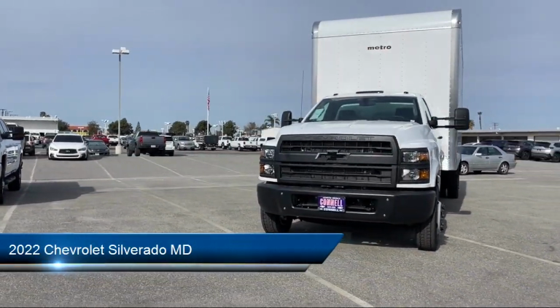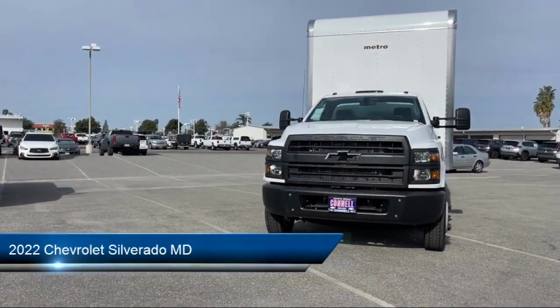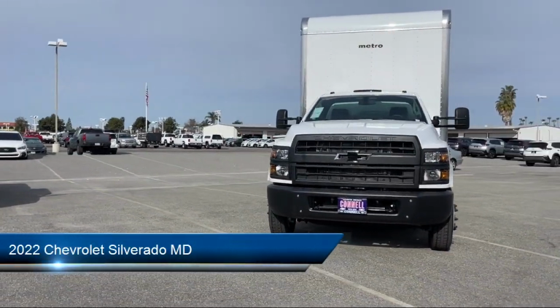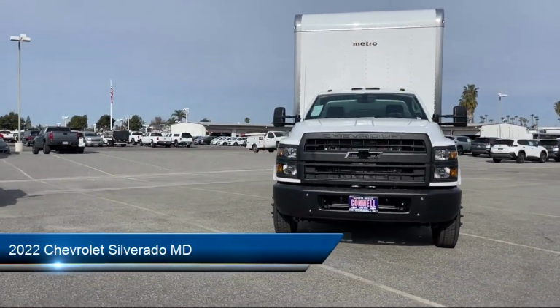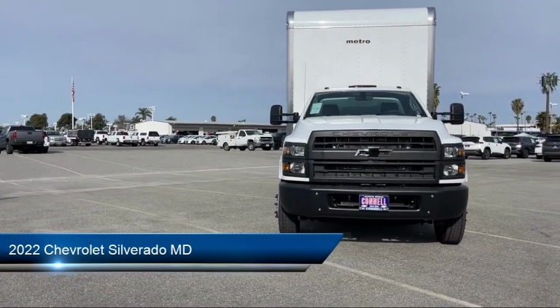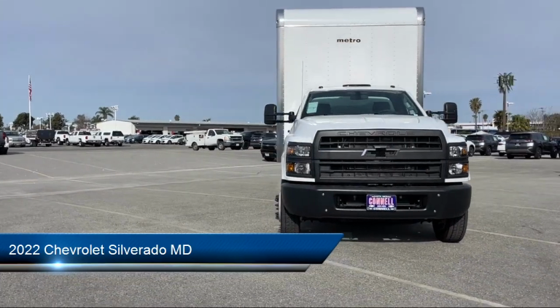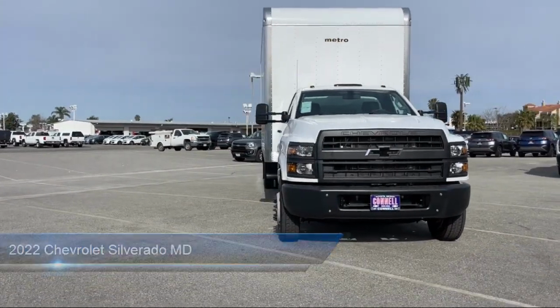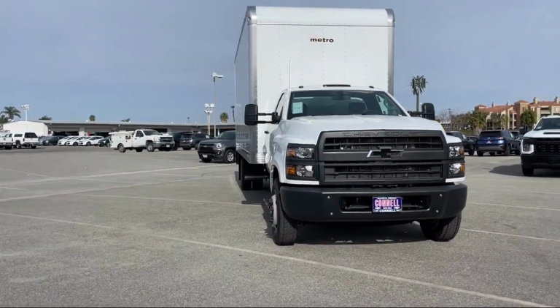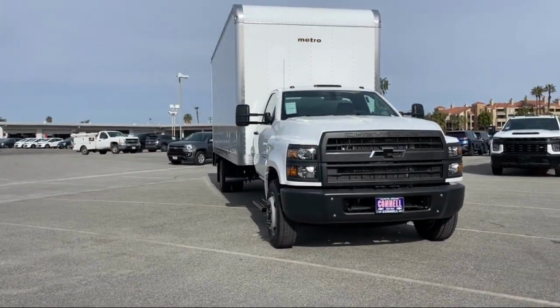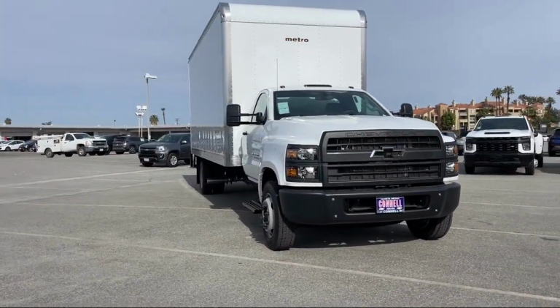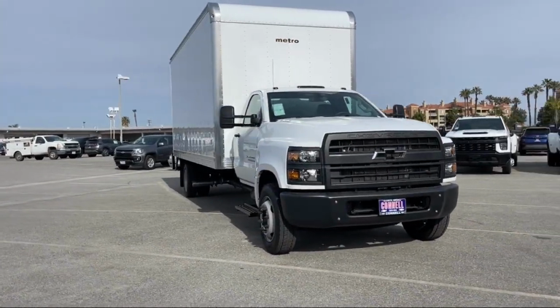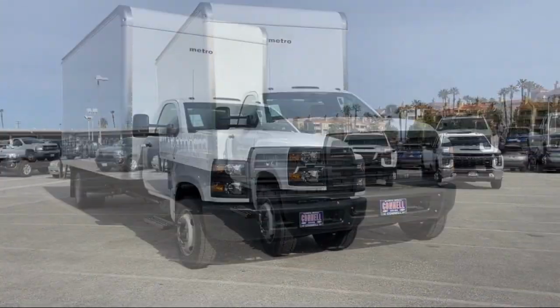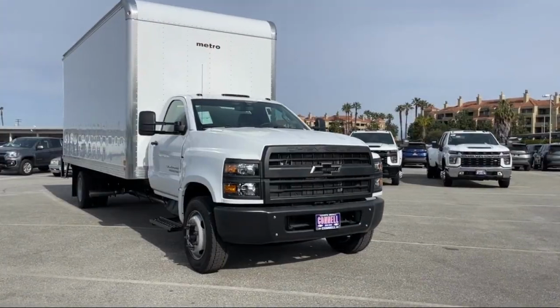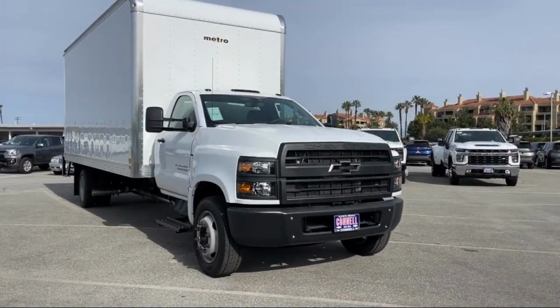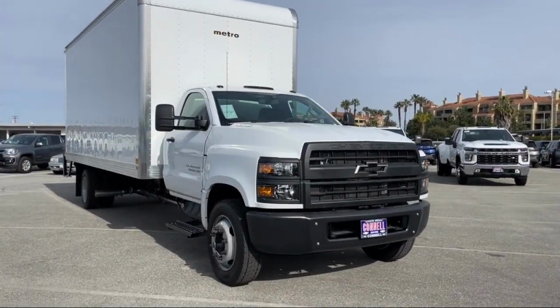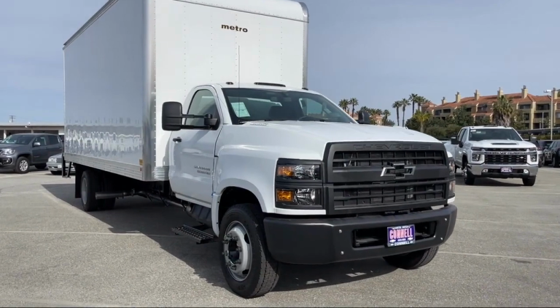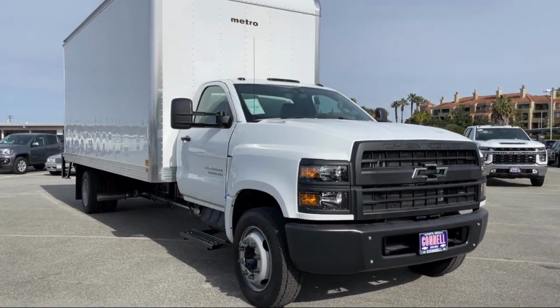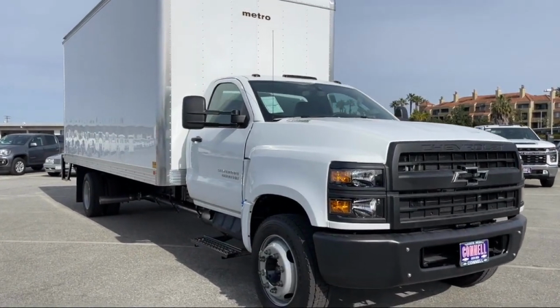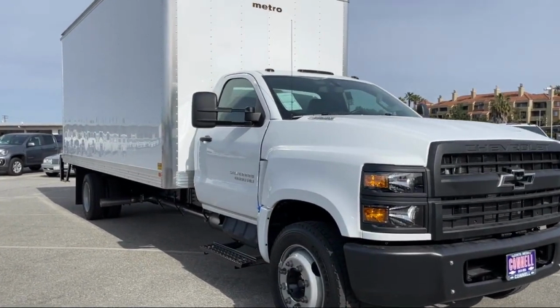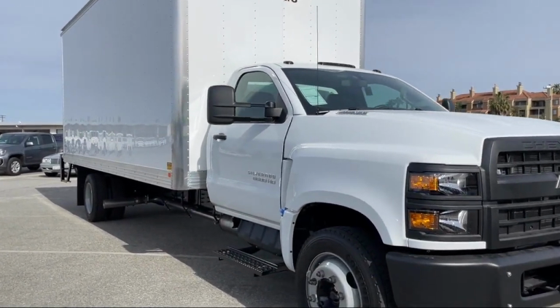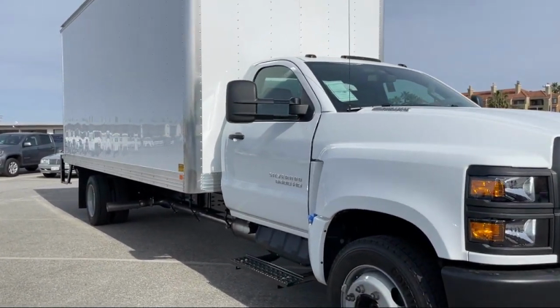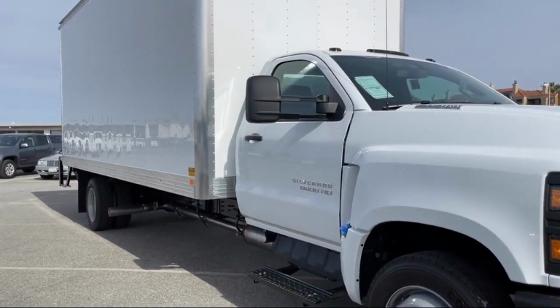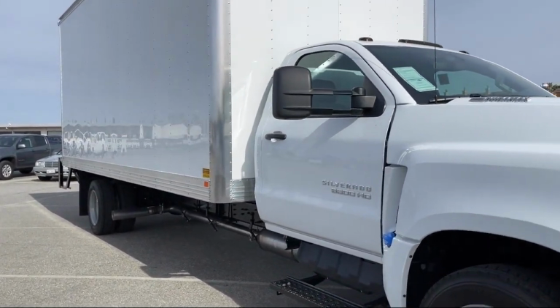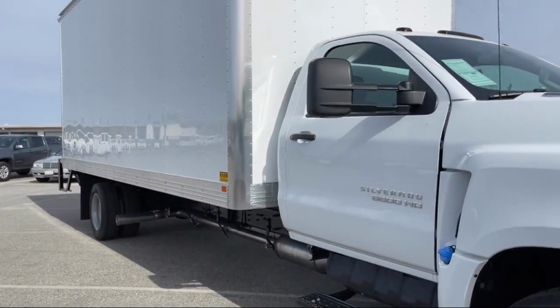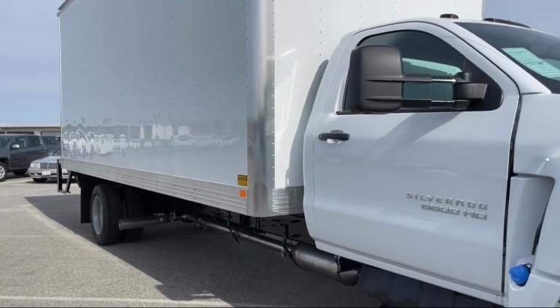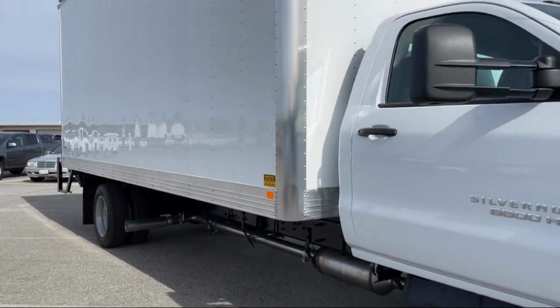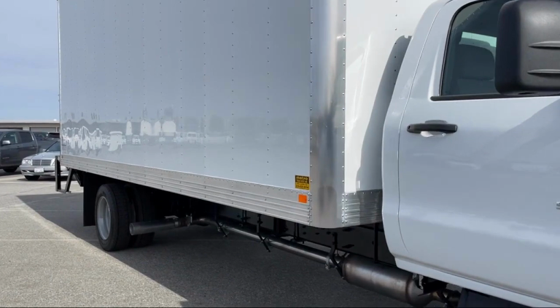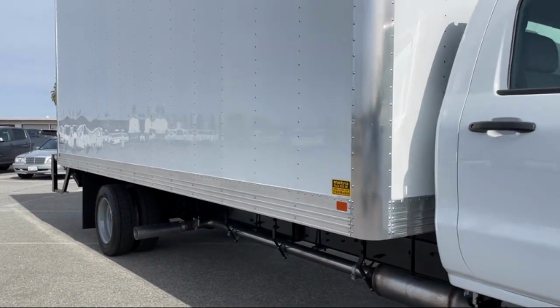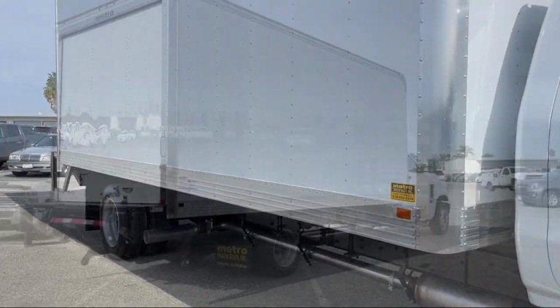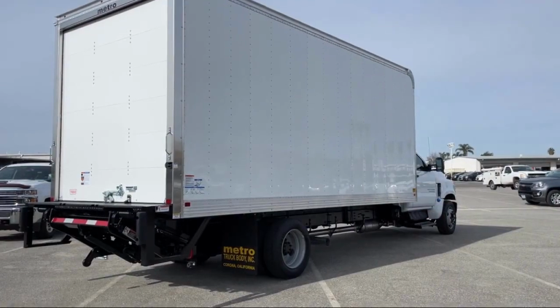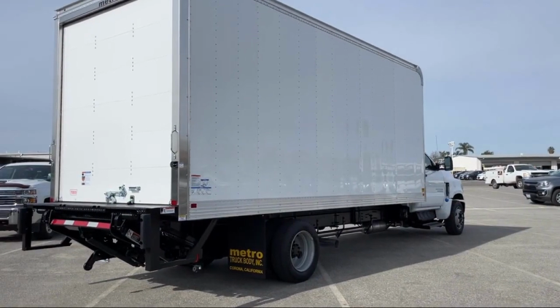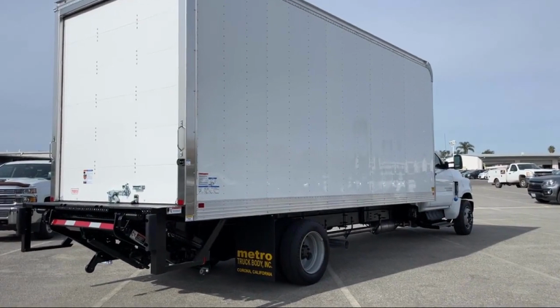It comes equipped with a Duramax 6.6 liter turbocharged diesel V8 engine — powerful and efficient. Additional features include an auxiliary audio input, a running board package, and Bluetooth smartphone integration.